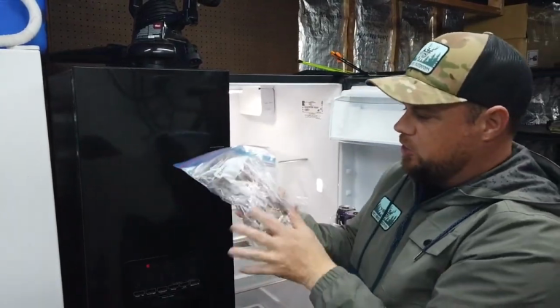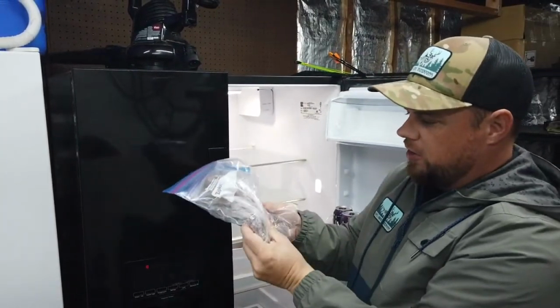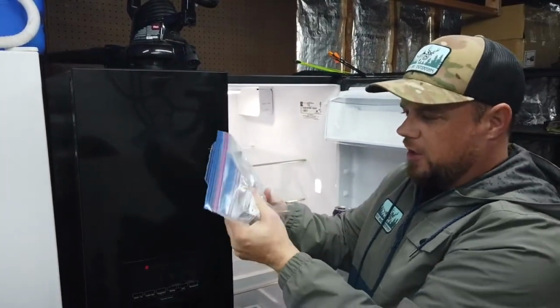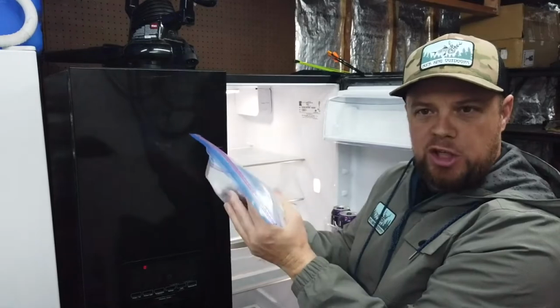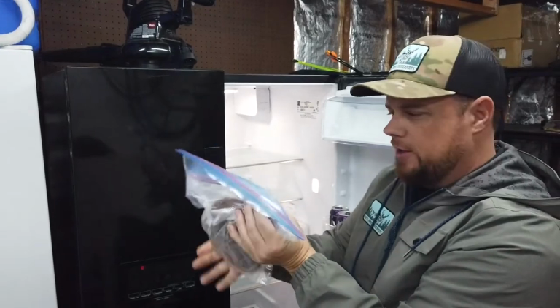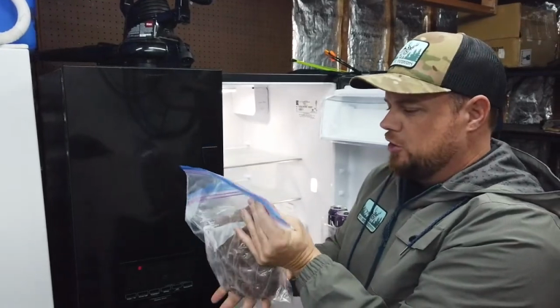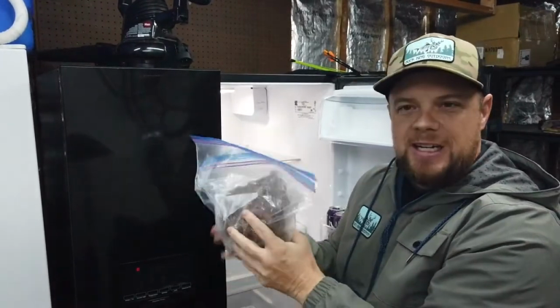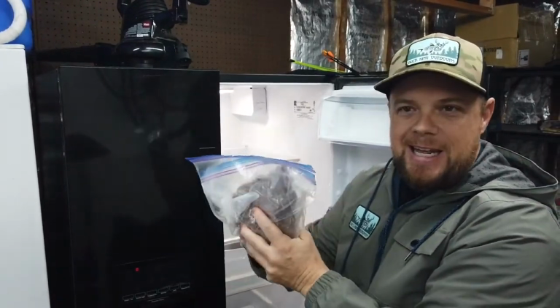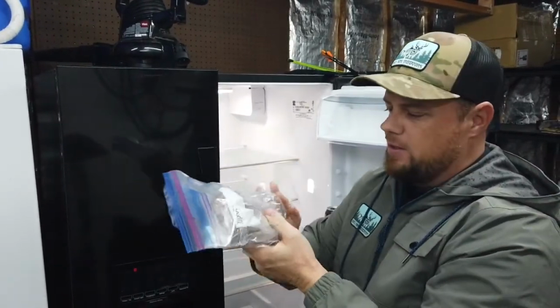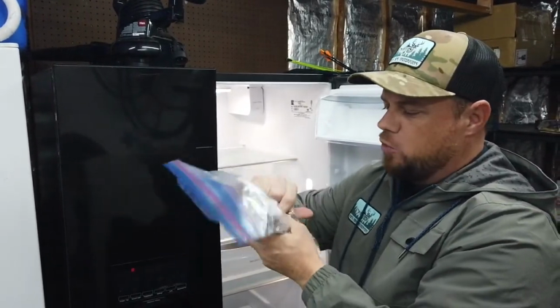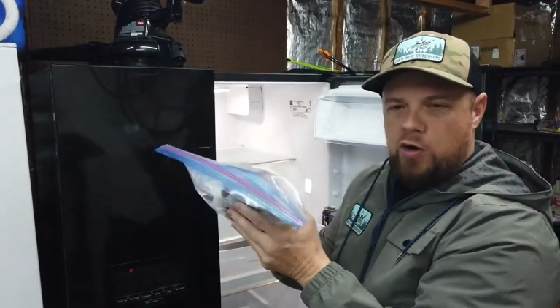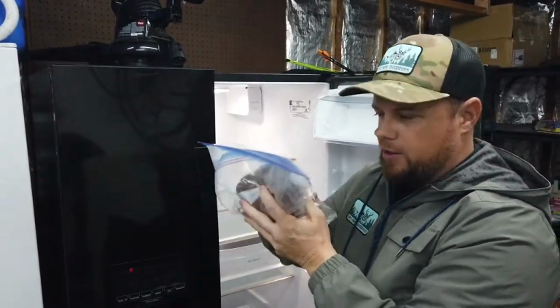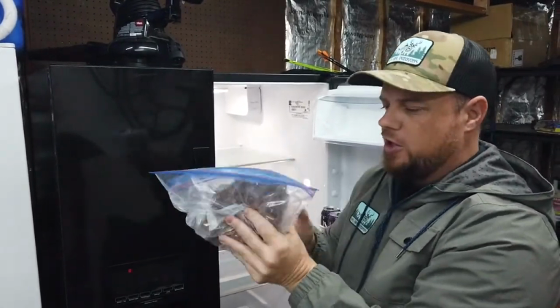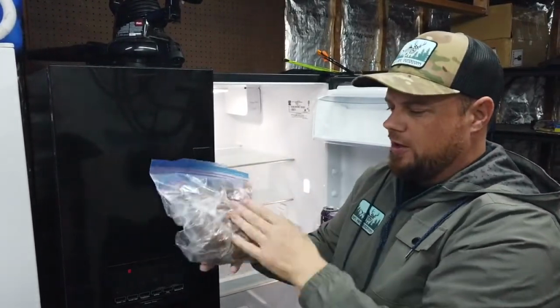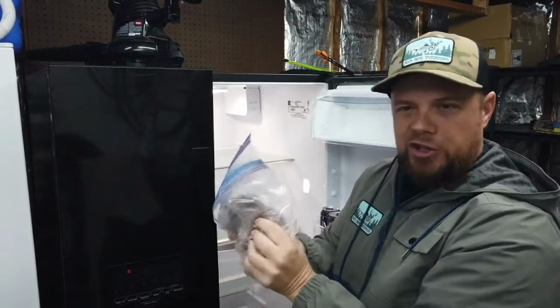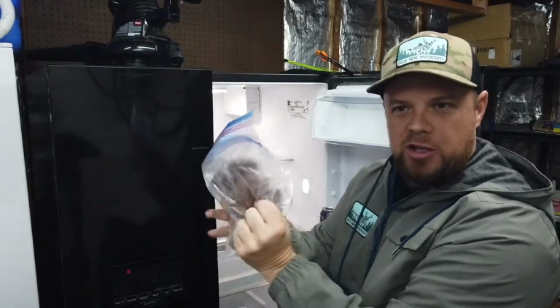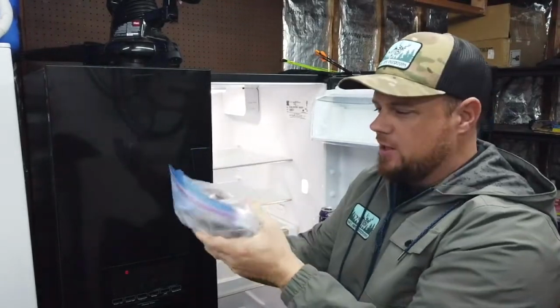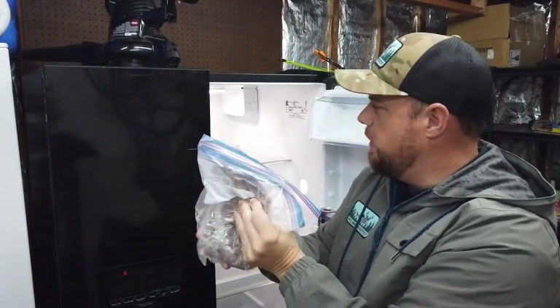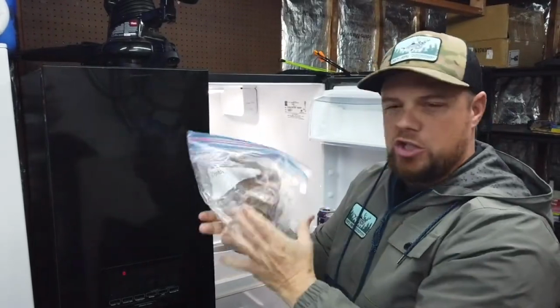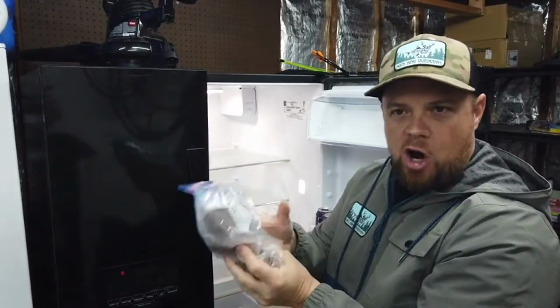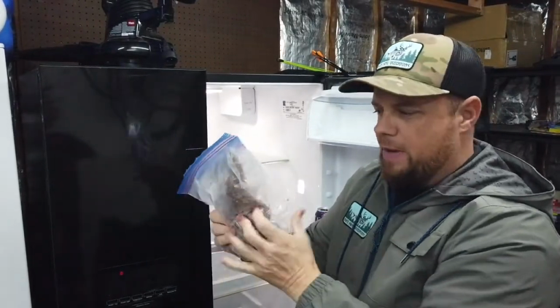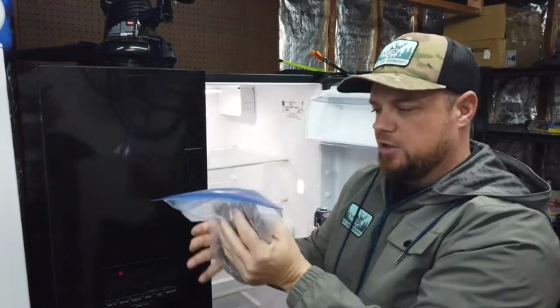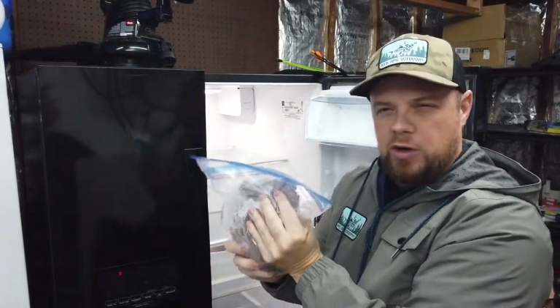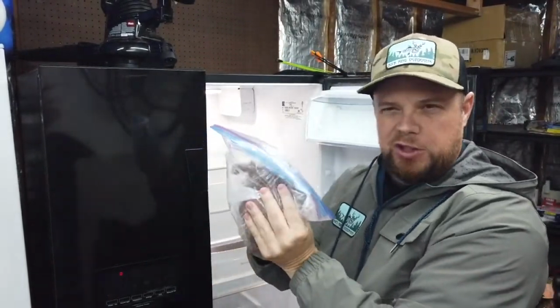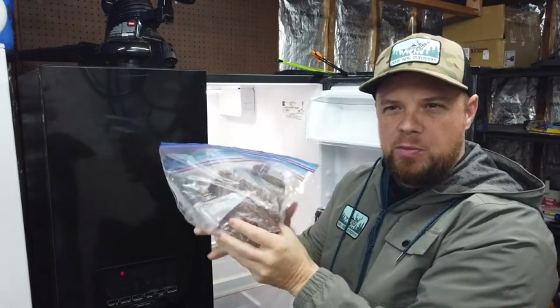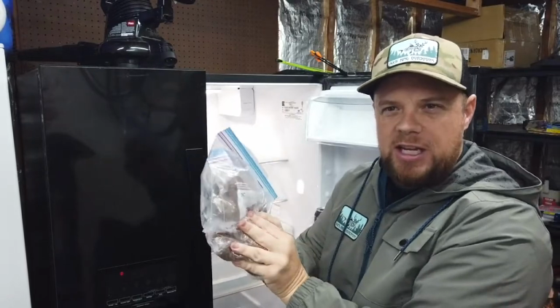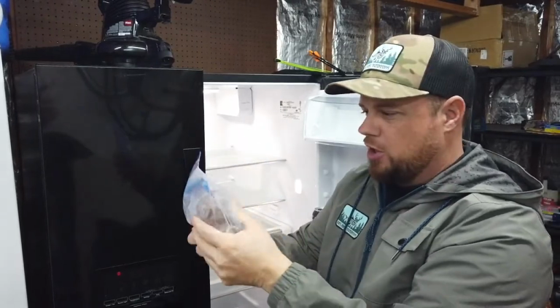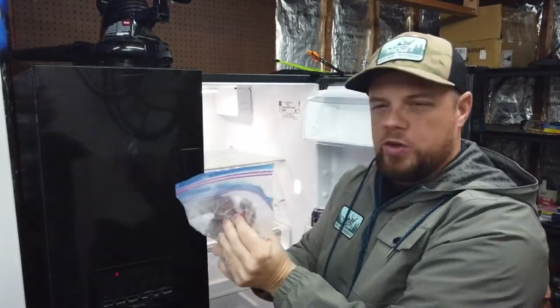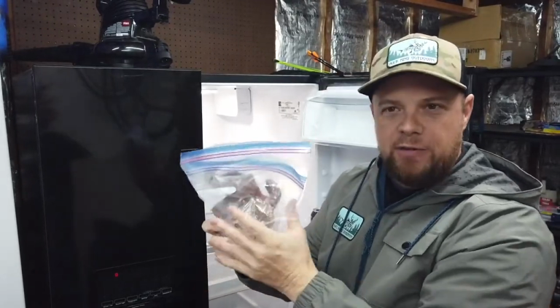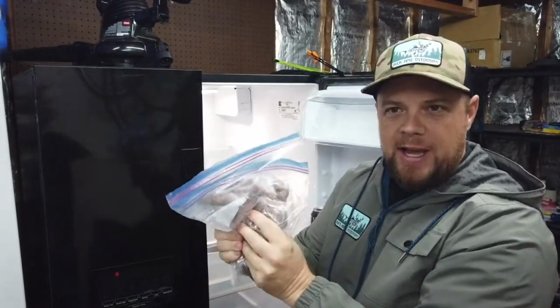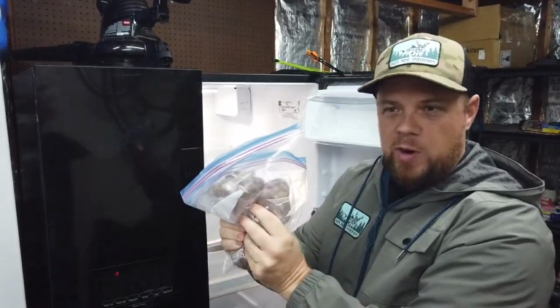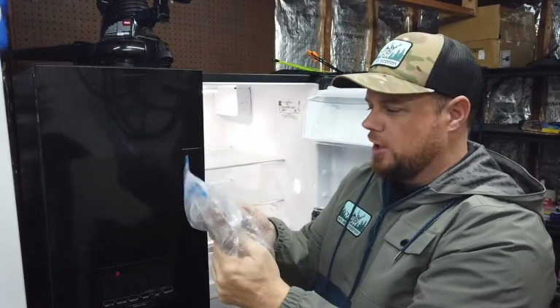On the first day, the meat has already started to darken up and cure. You just need to knead it — basically roll it over on each other, massage the meat in each package. Do all three packages for just a few minutes each, once a day for three days. Make sure it's double bagged, nice and thick, and after three days you'll be ready to go.